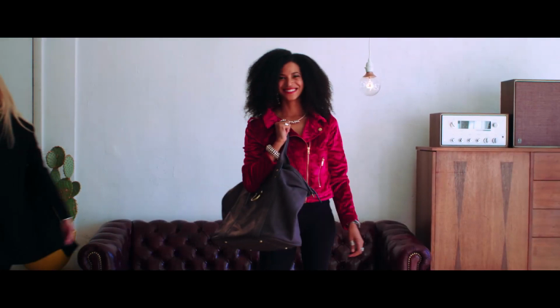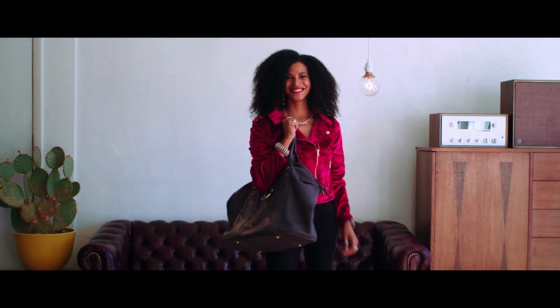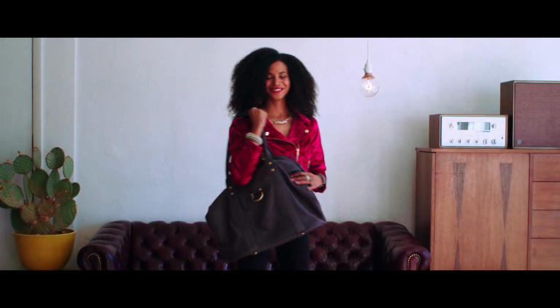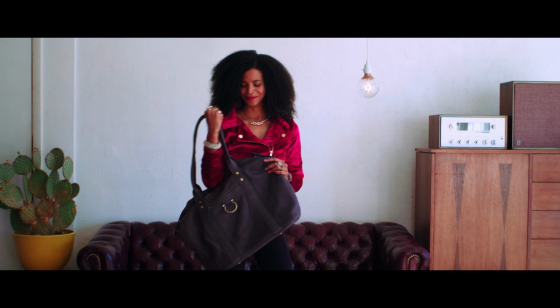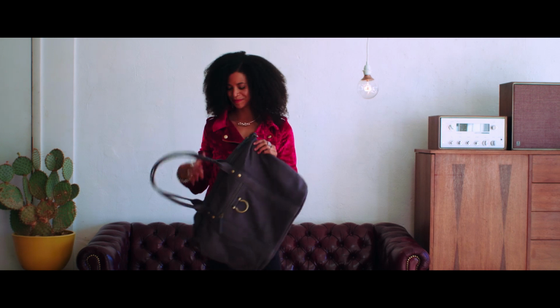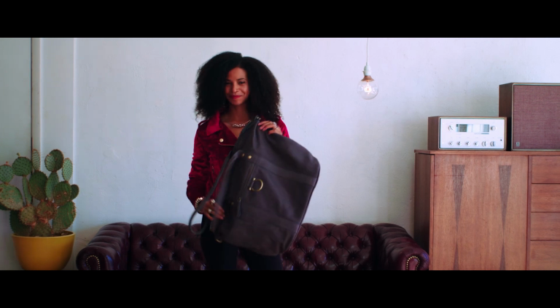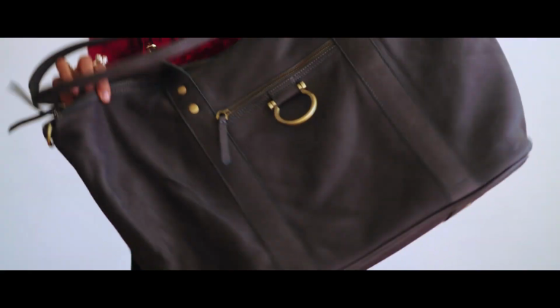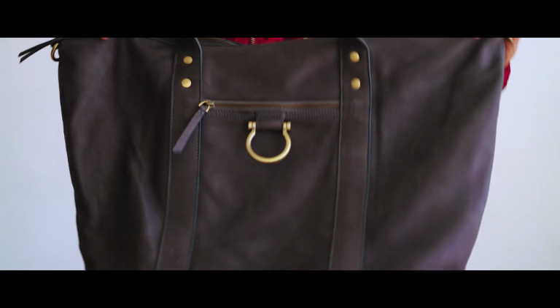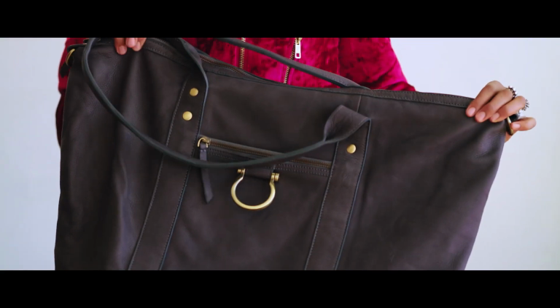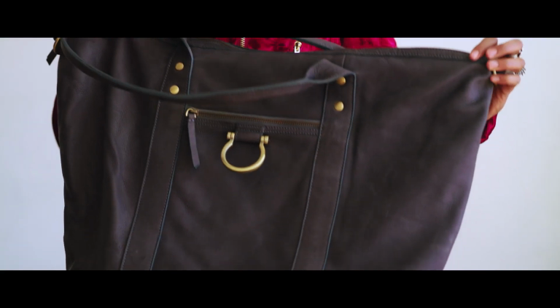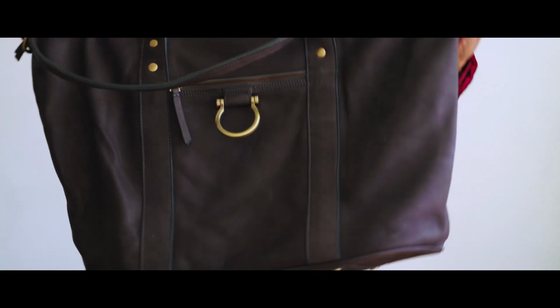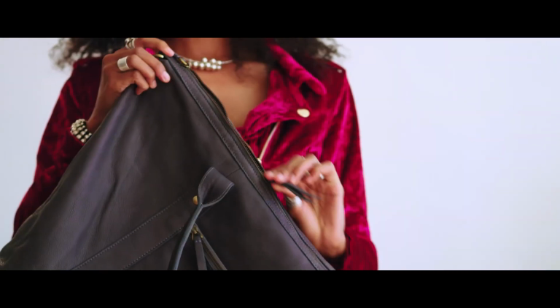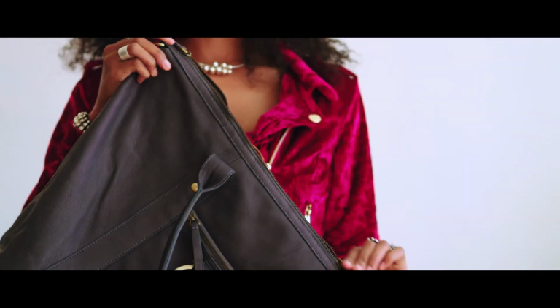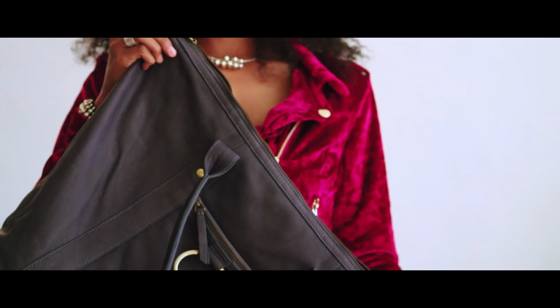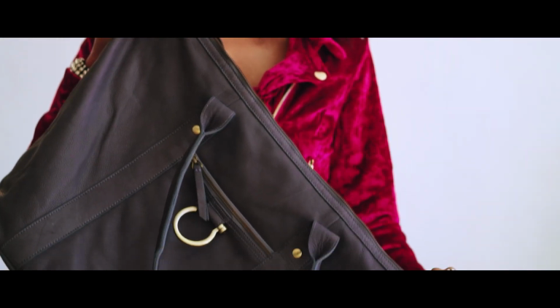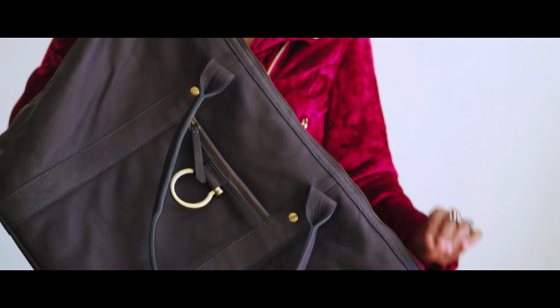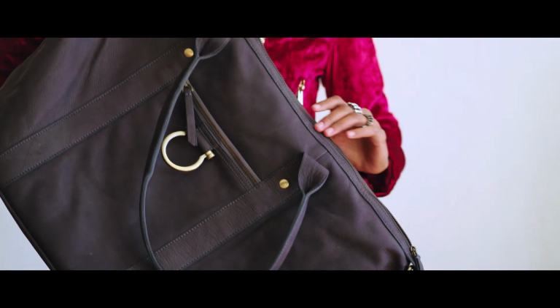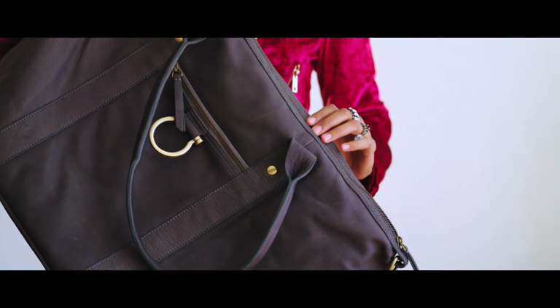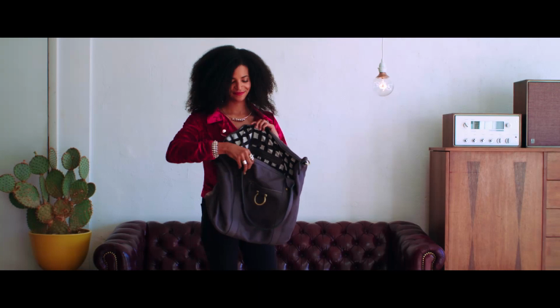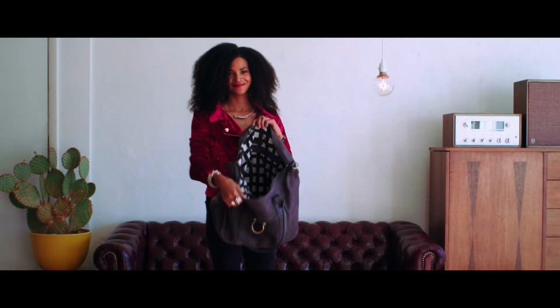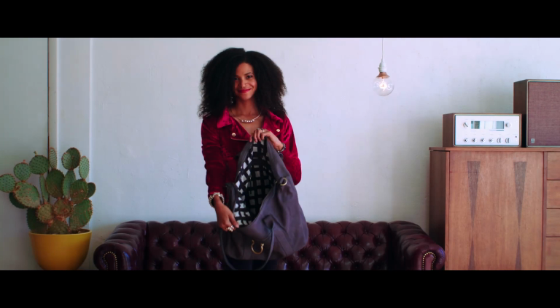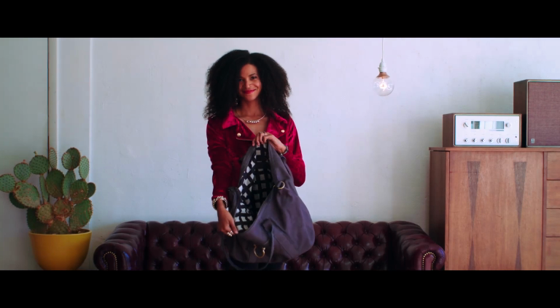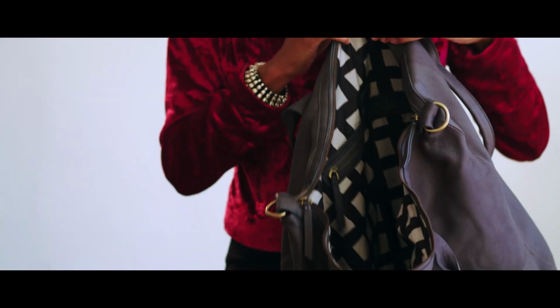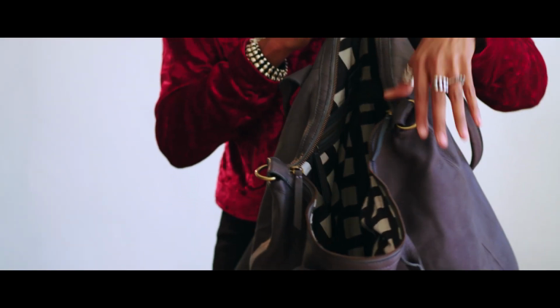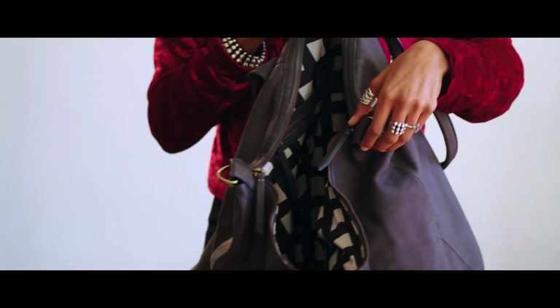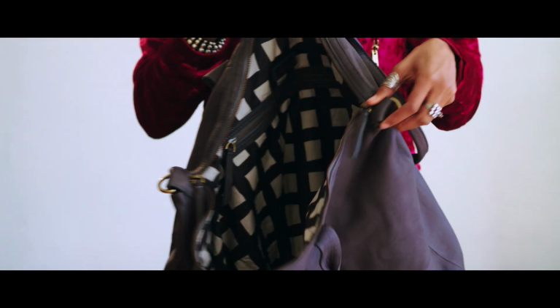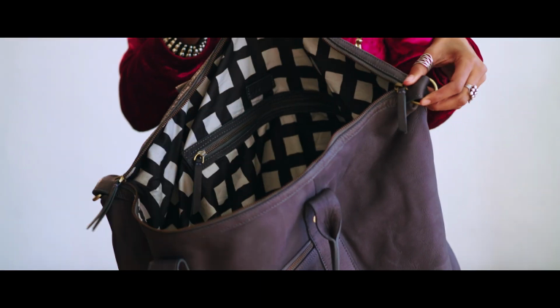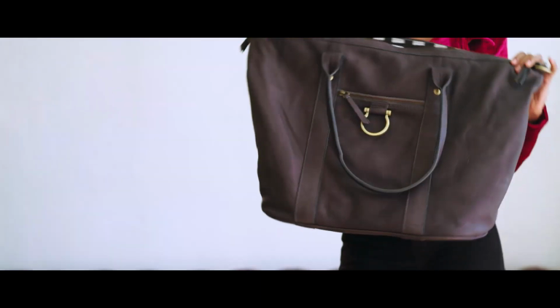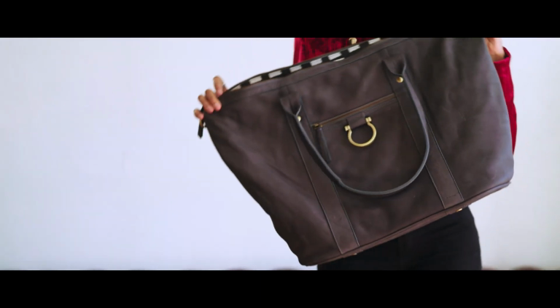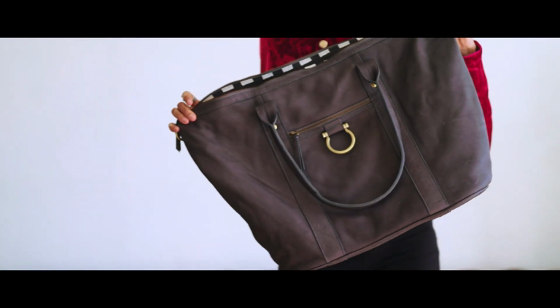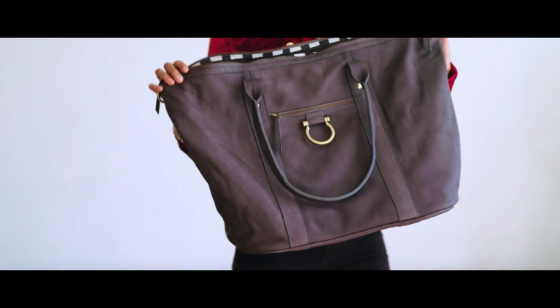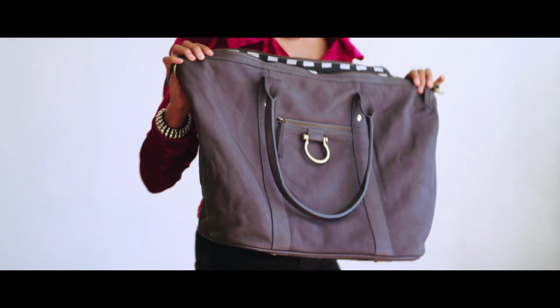Those who travel frequently will love our So Honey Weekender bag. This duffel has enough room to pack everything you need for a short trip, with plenty of pockets to keep yourself organized while you pack.